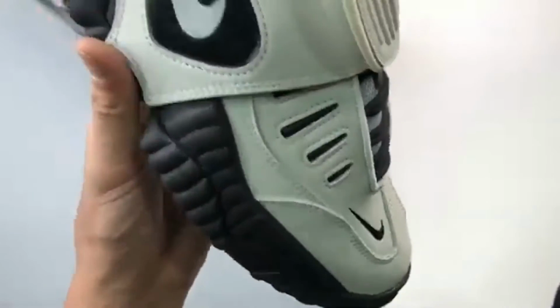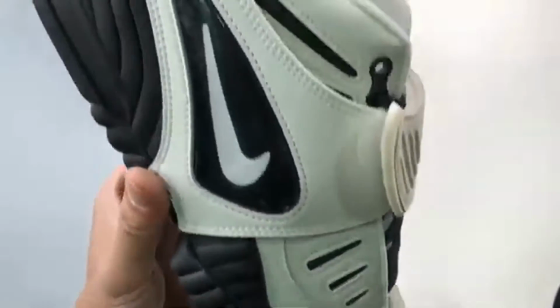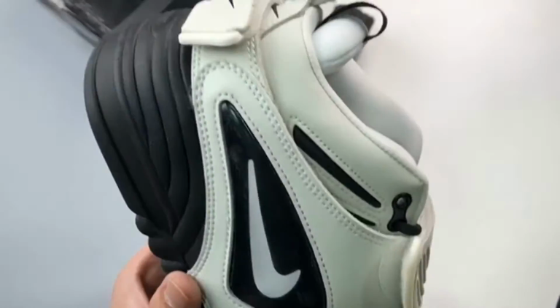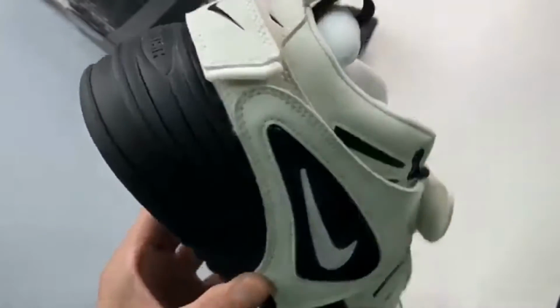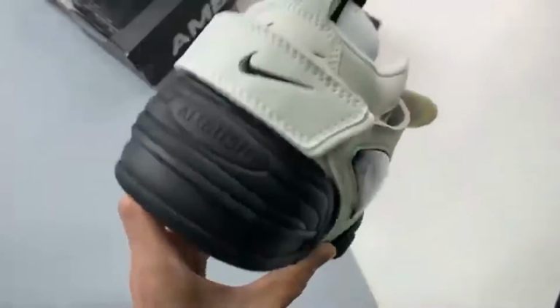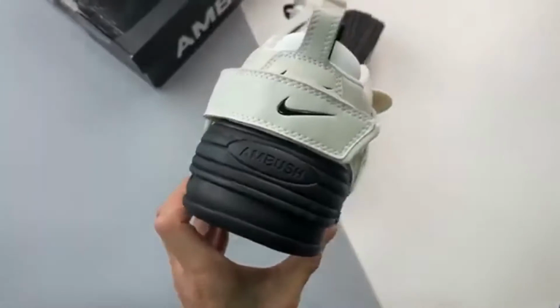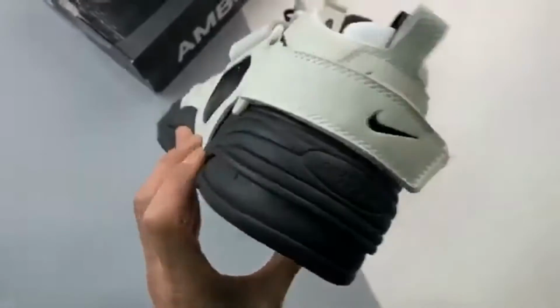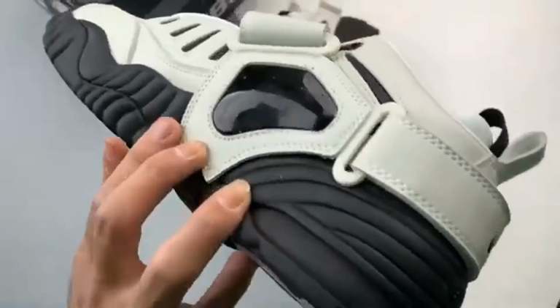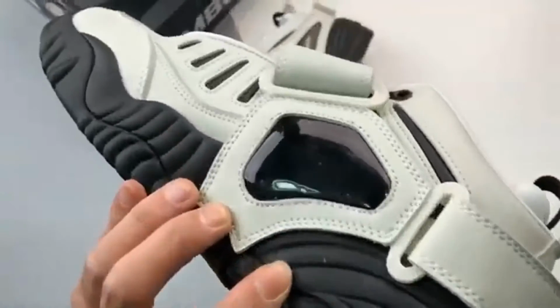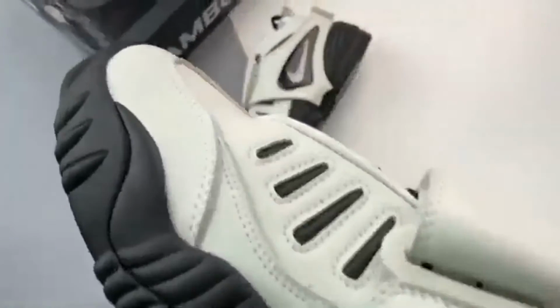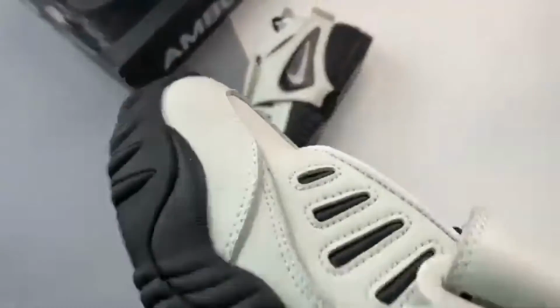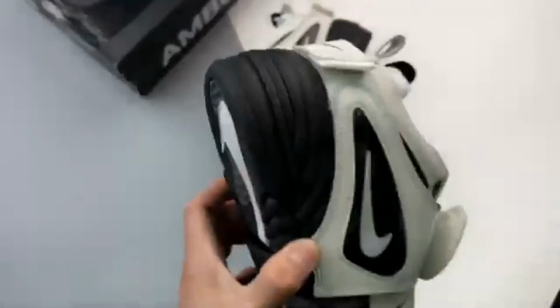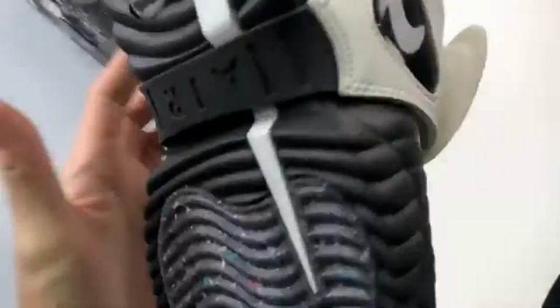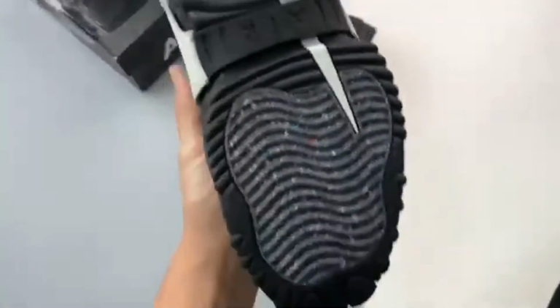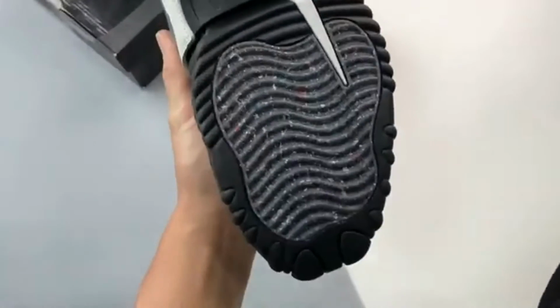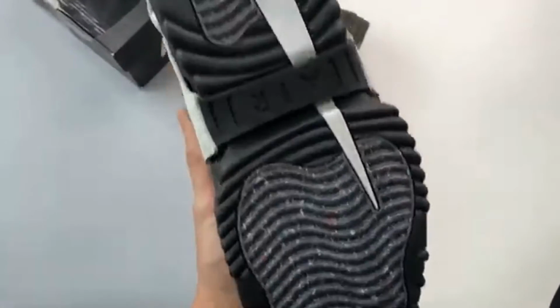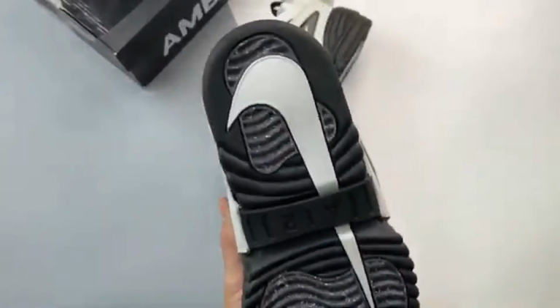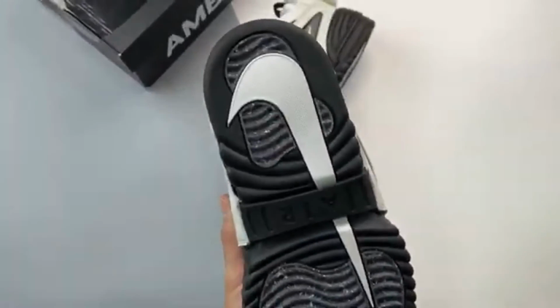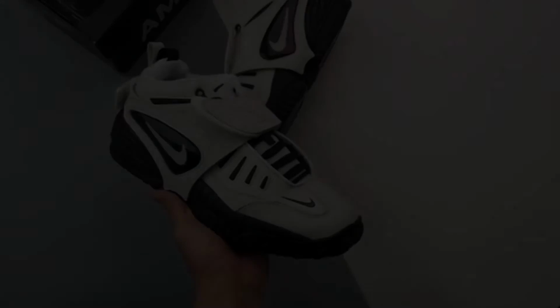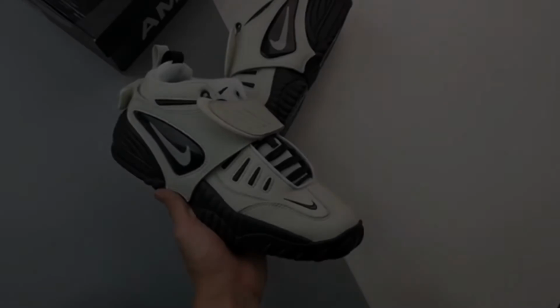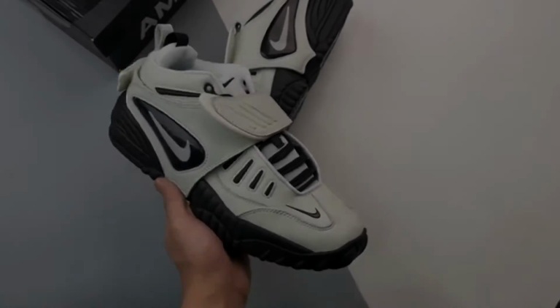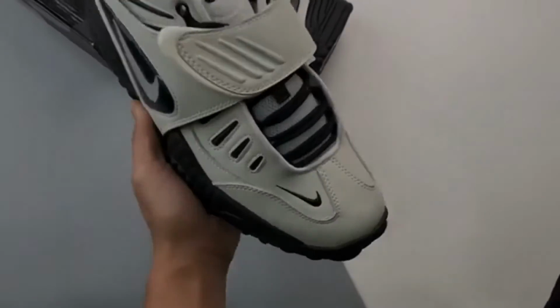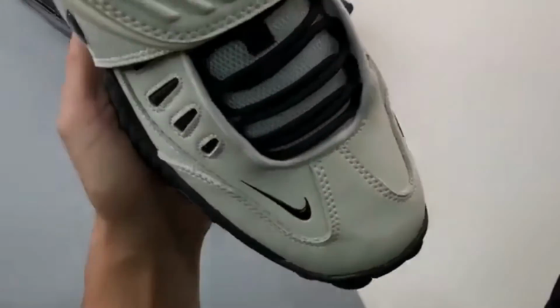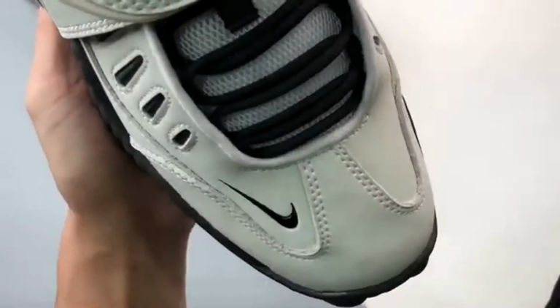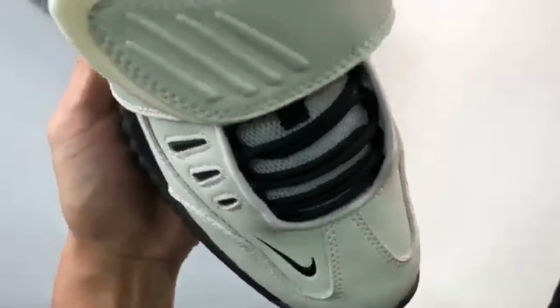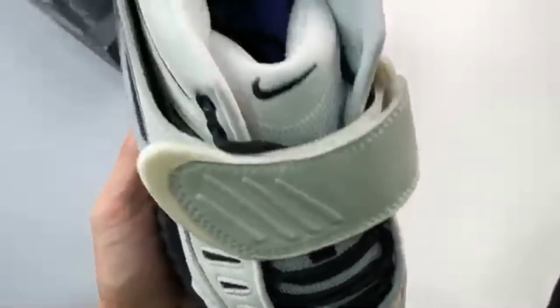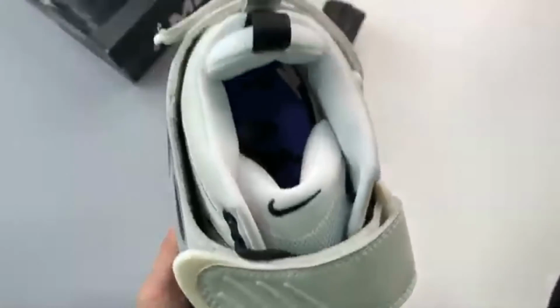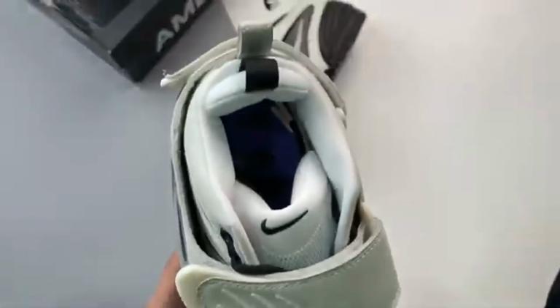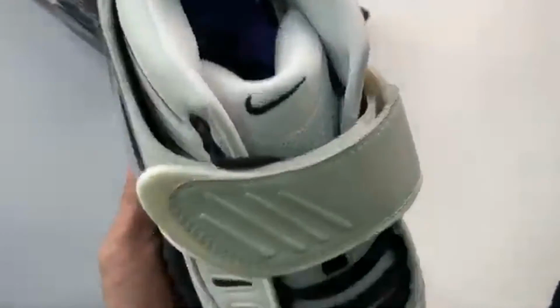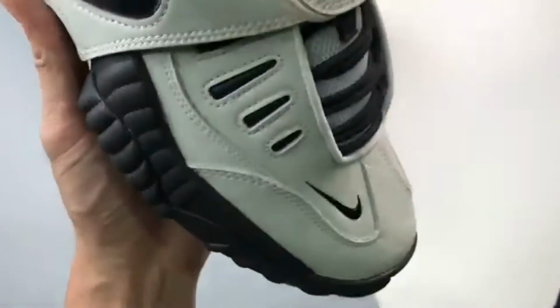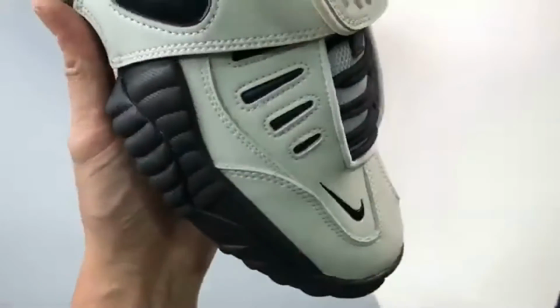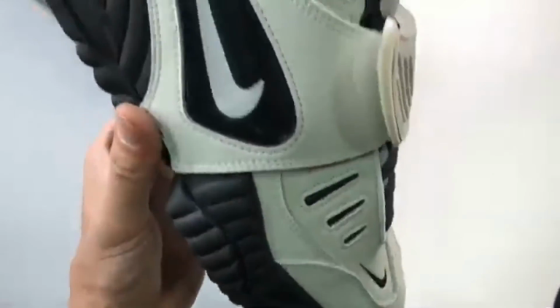Release date: August 19, 2022. Brand: Nike. Style Code: DM8465-100.